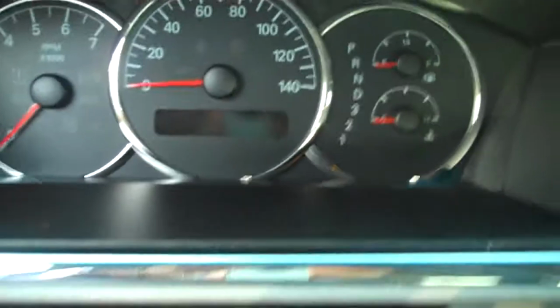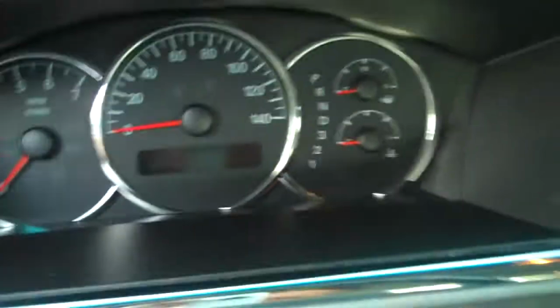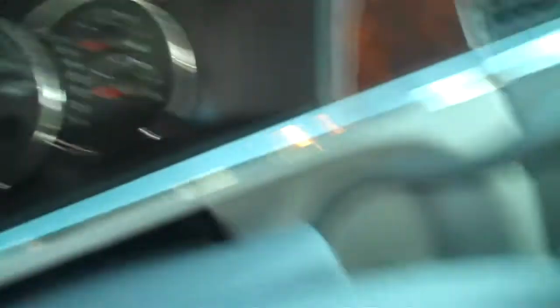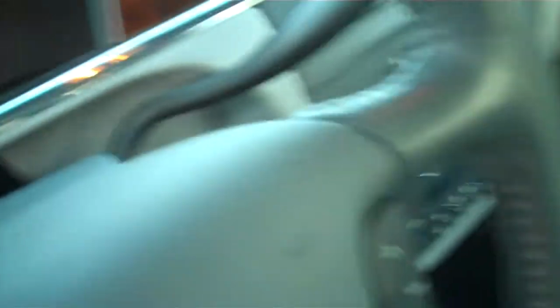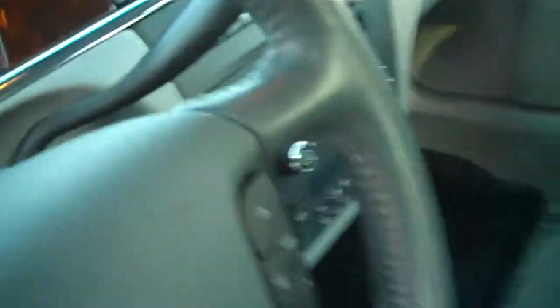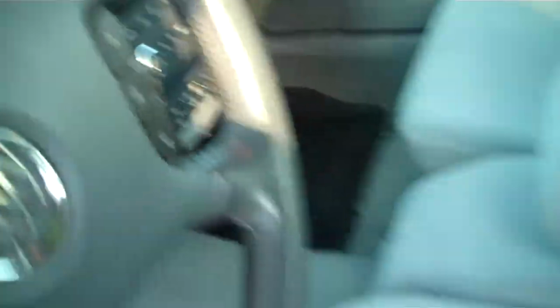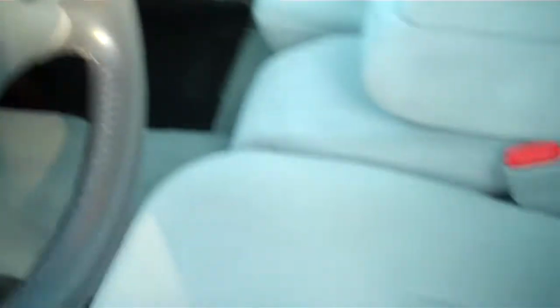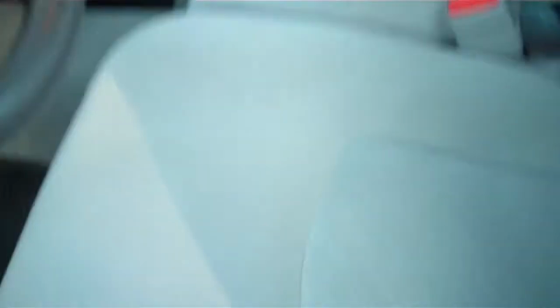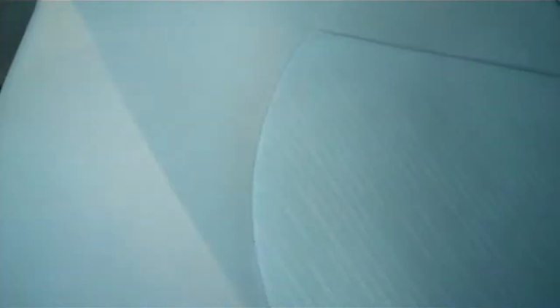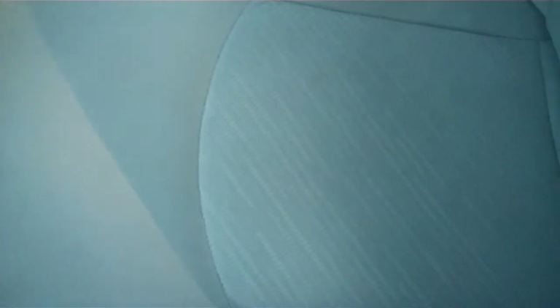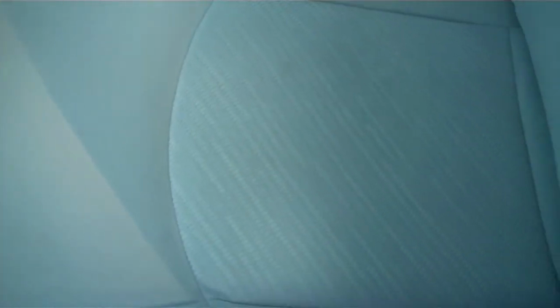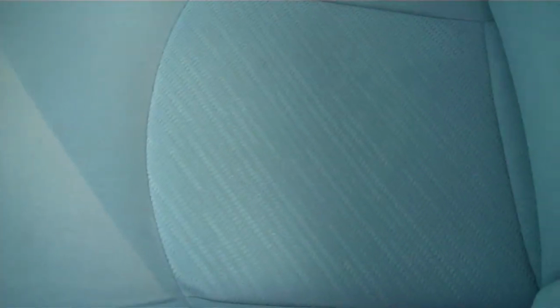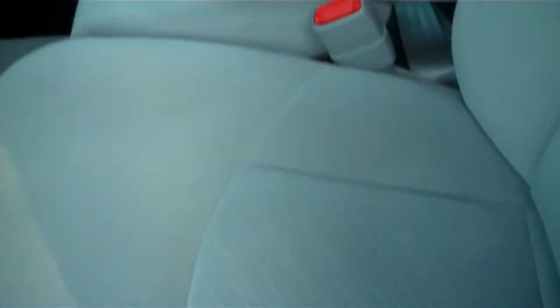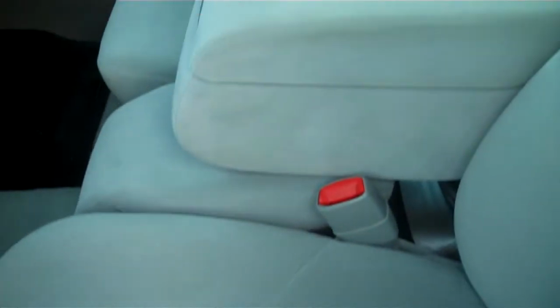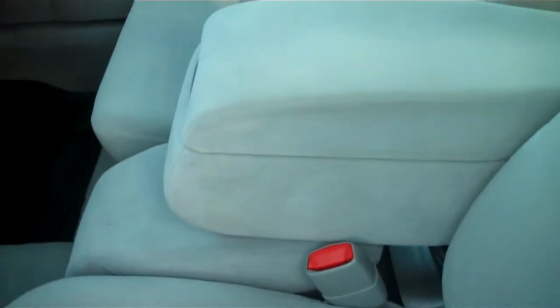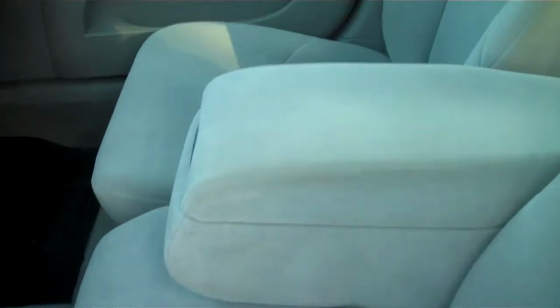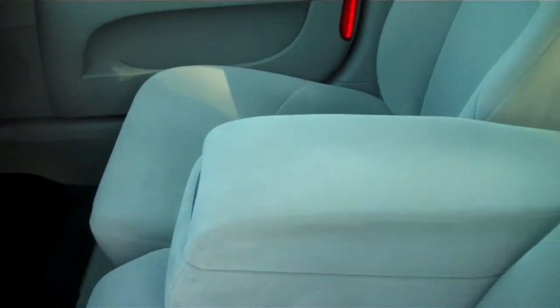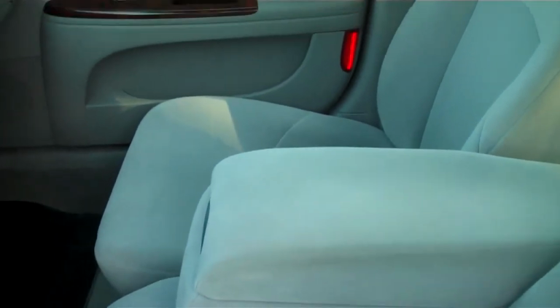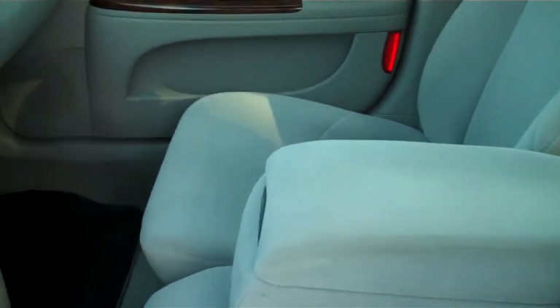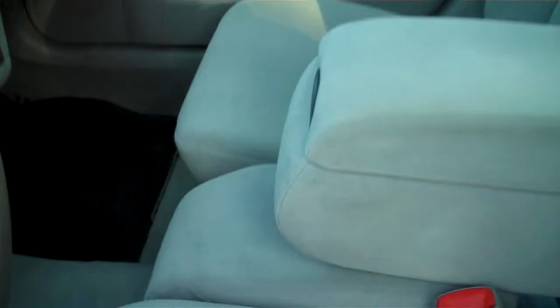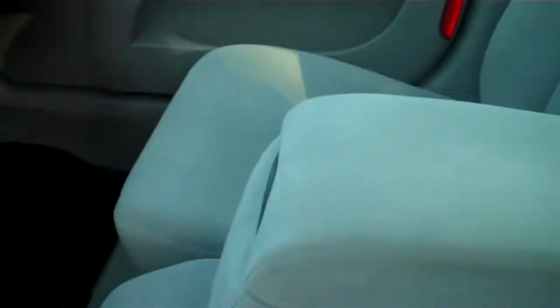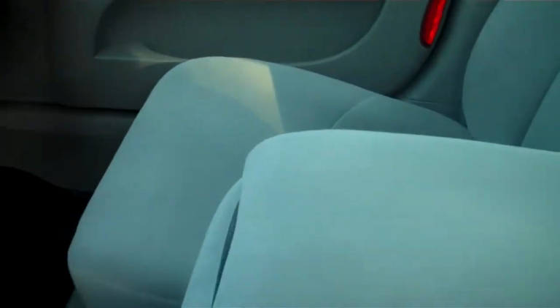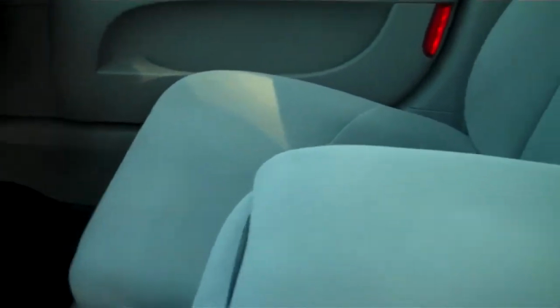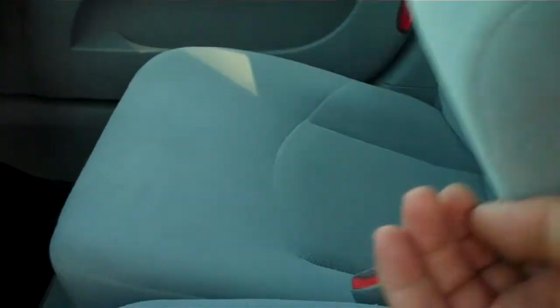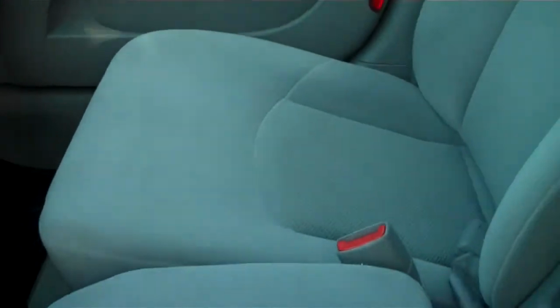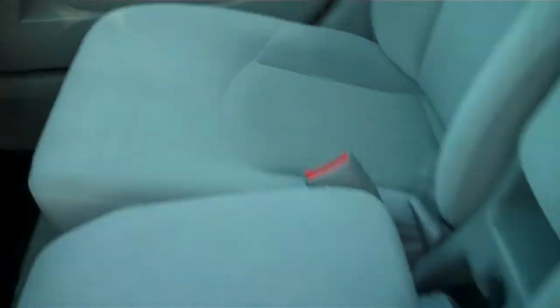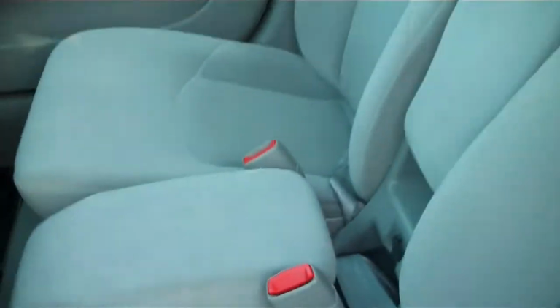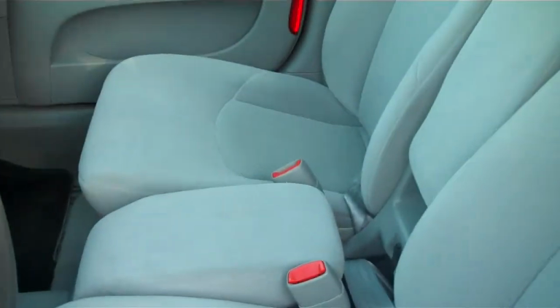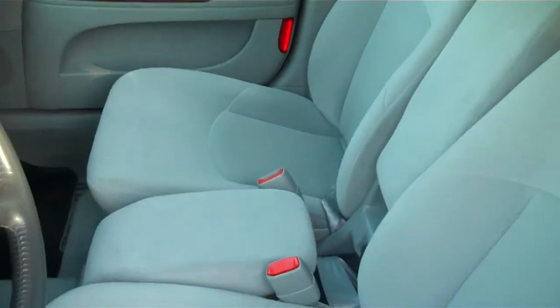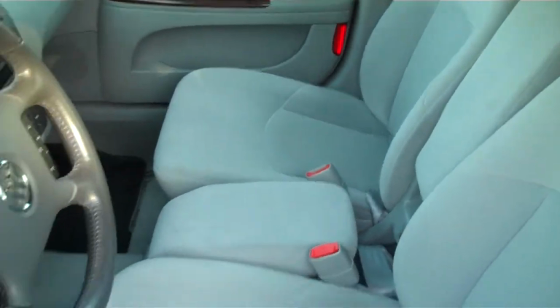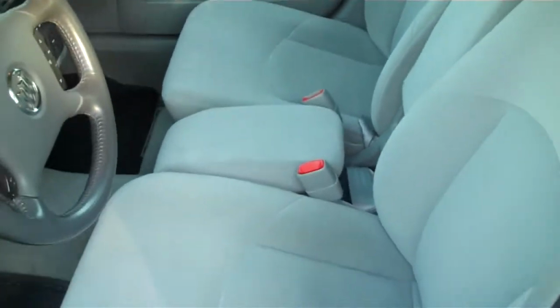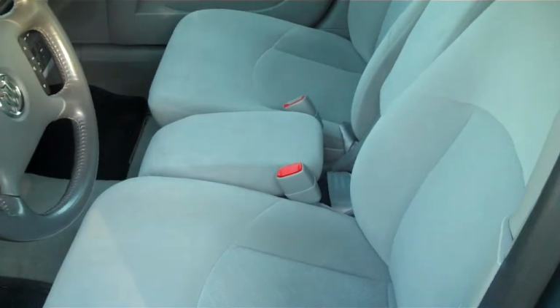As we come back out you can see that the interior is very clean. This center pulls up so this could be a six-person vehicle.